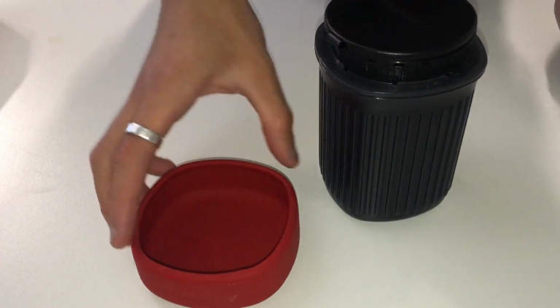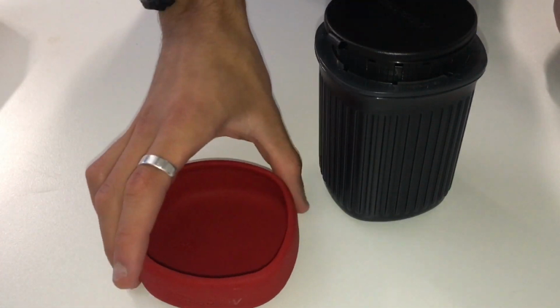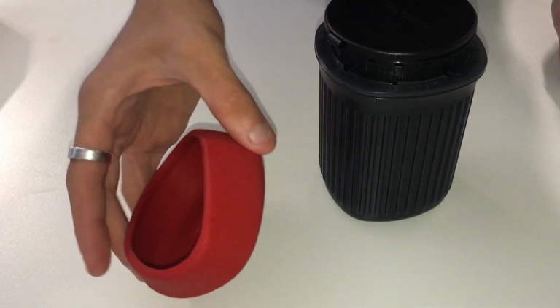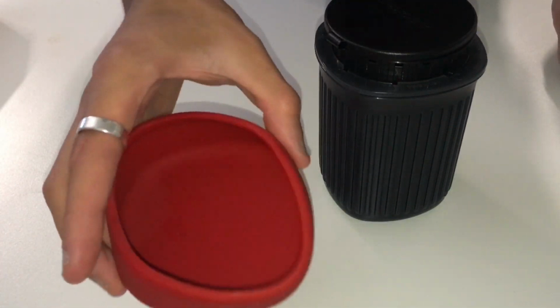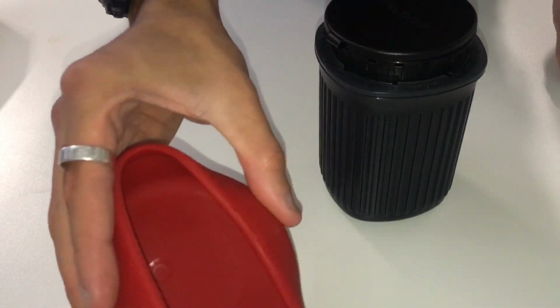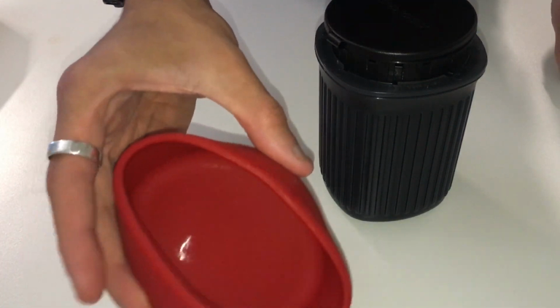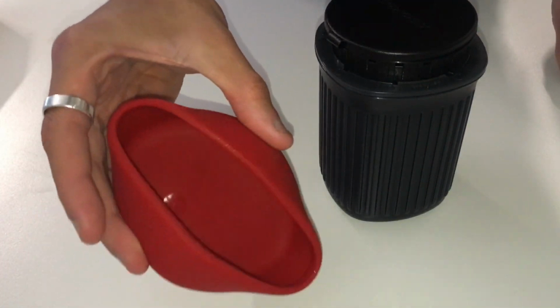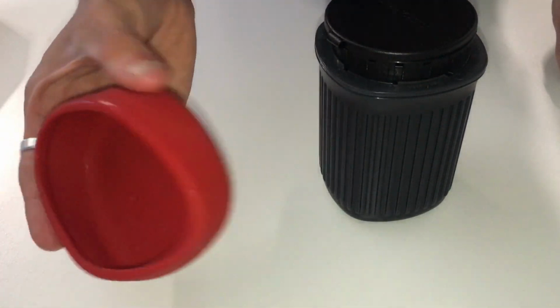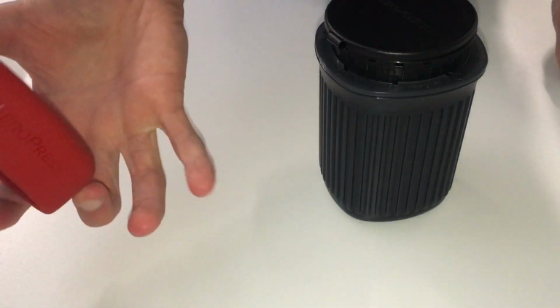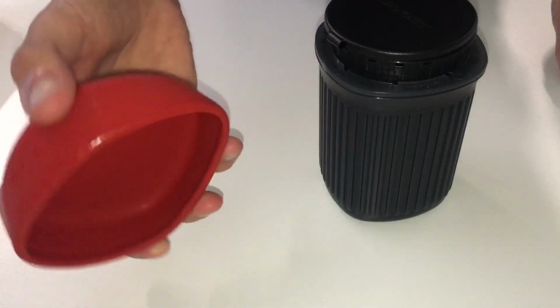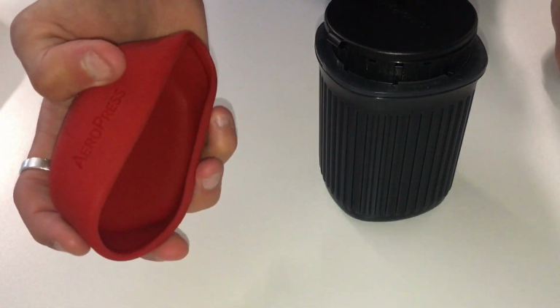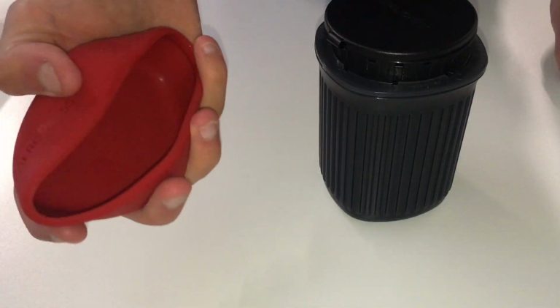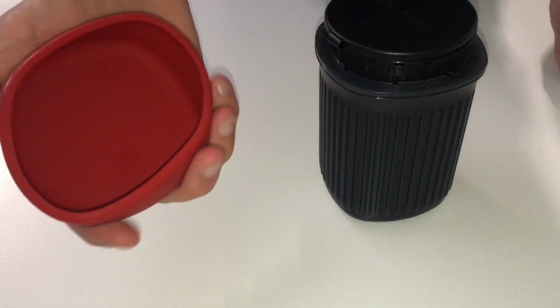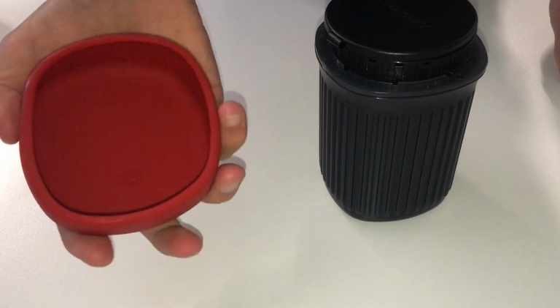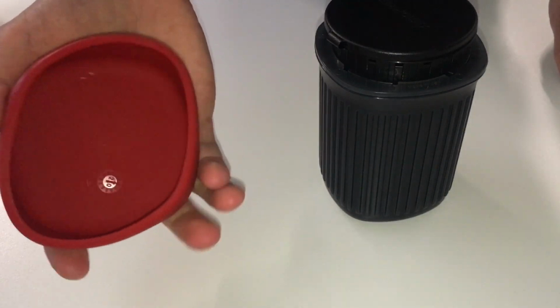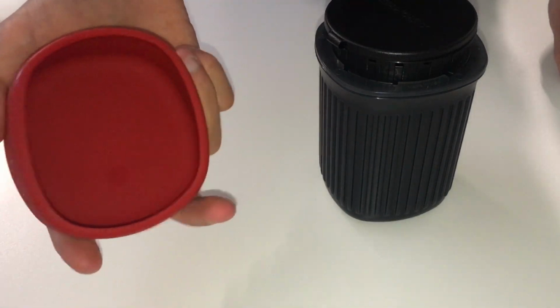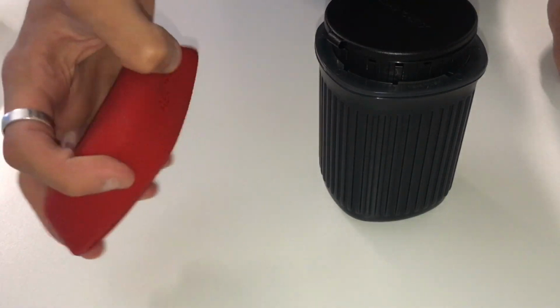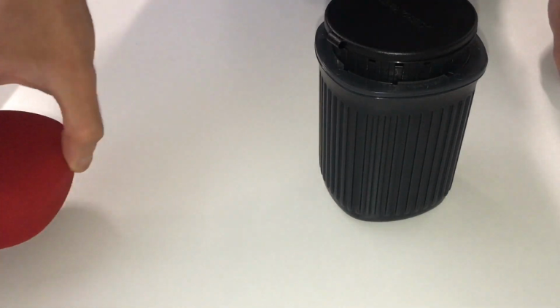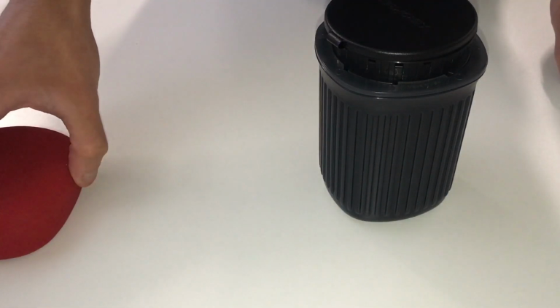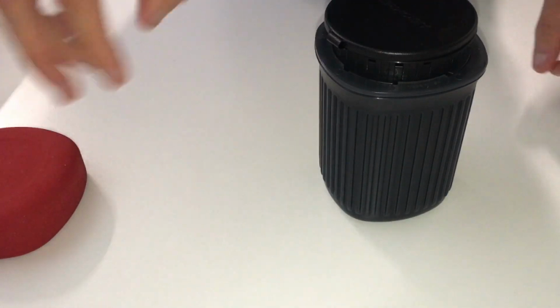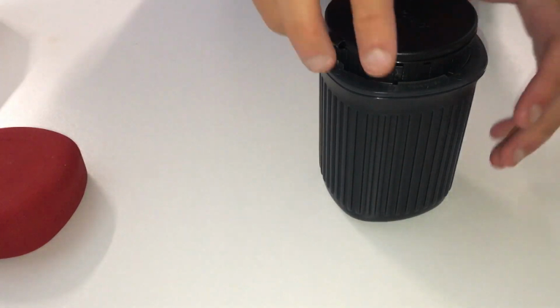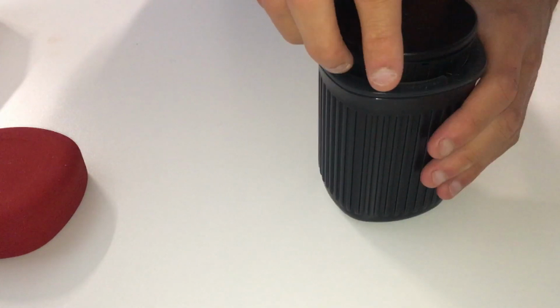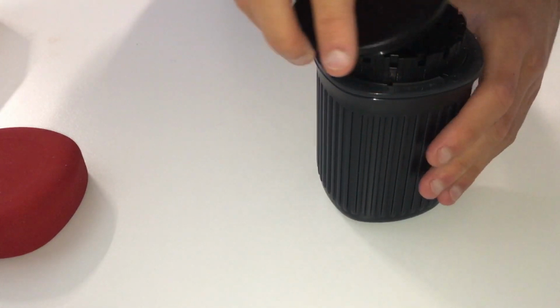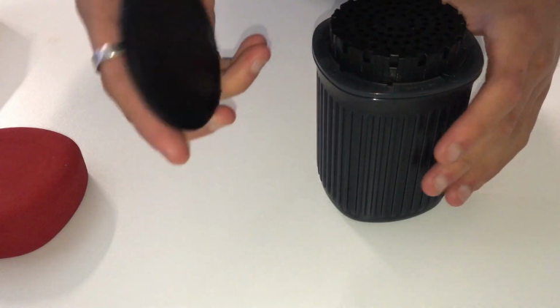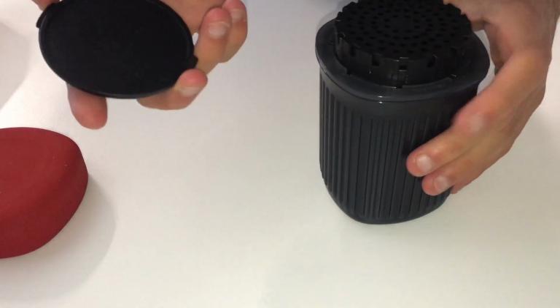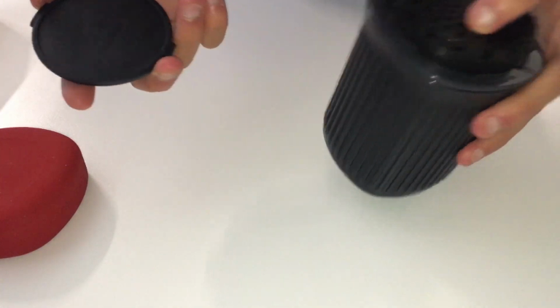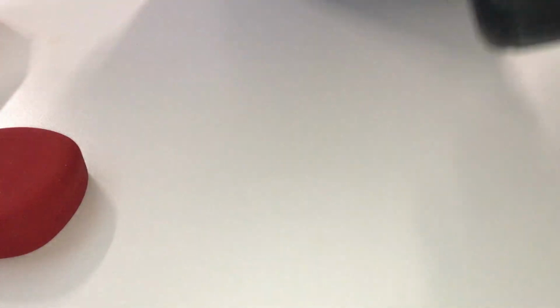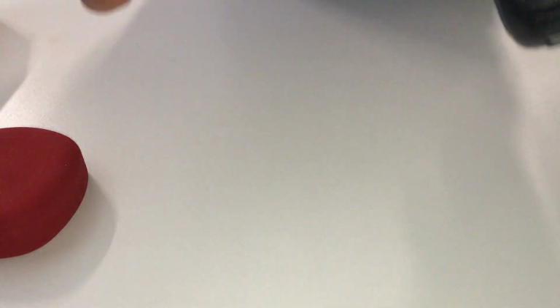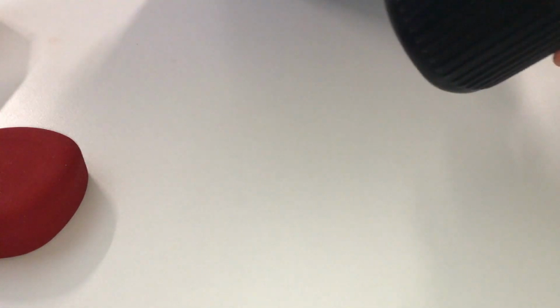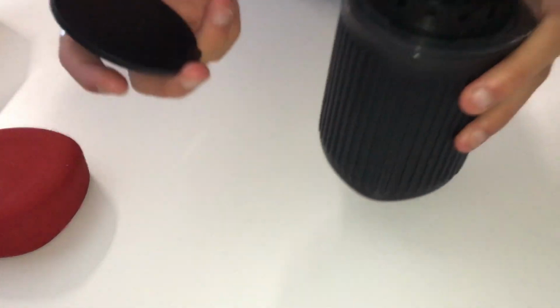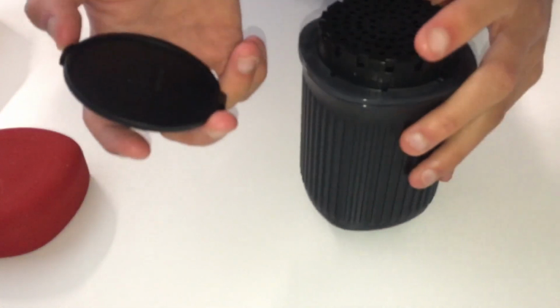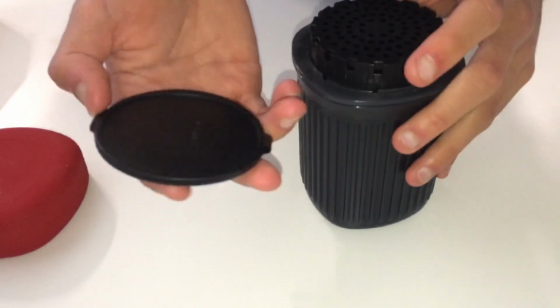This is a very flexible silicon material. It's also very durable and lightweight as well.